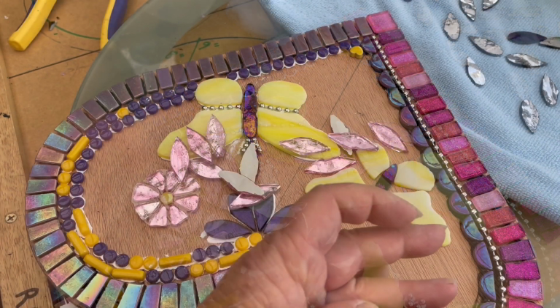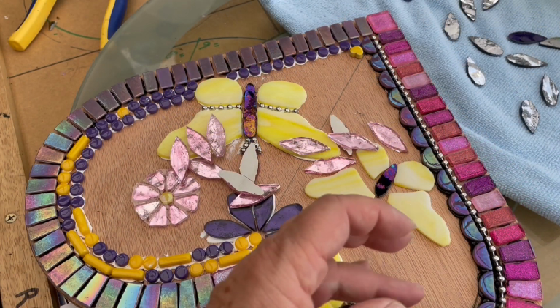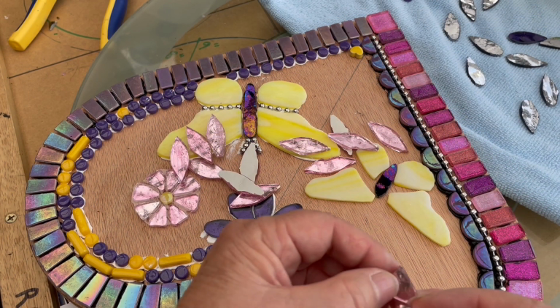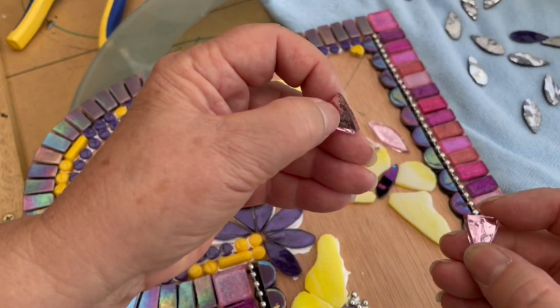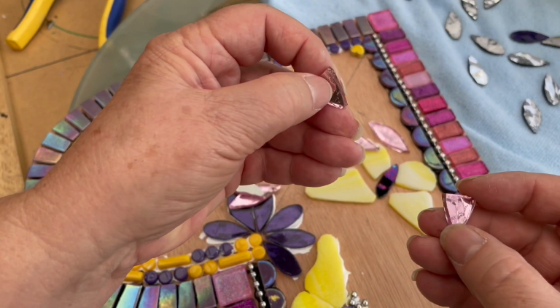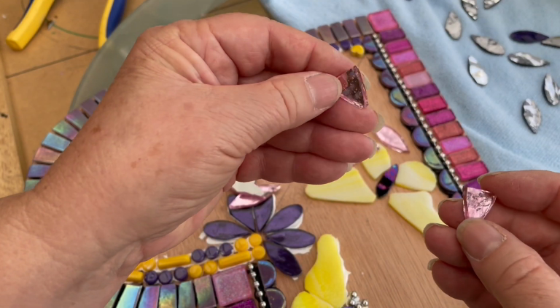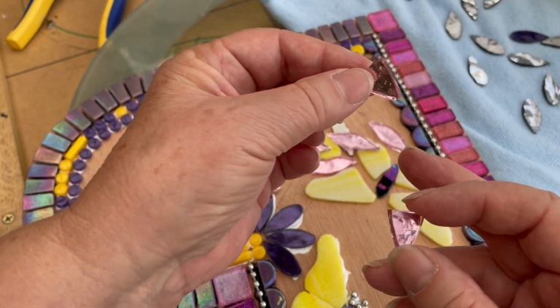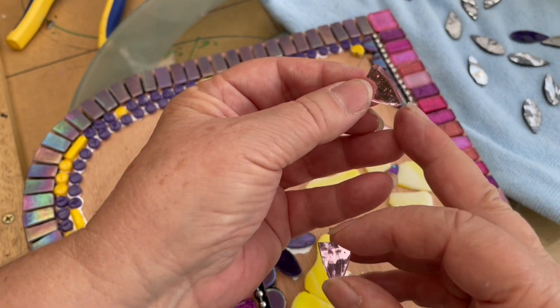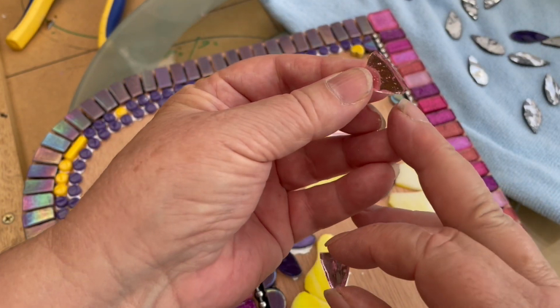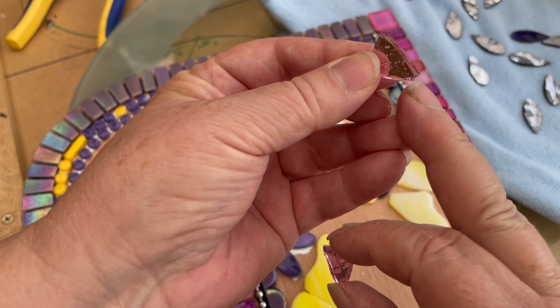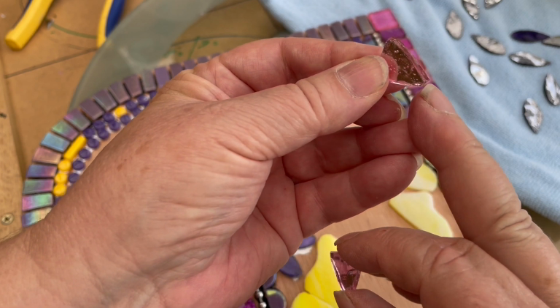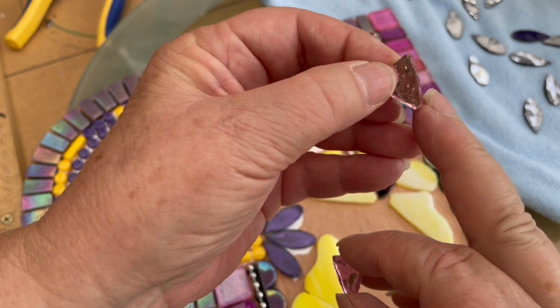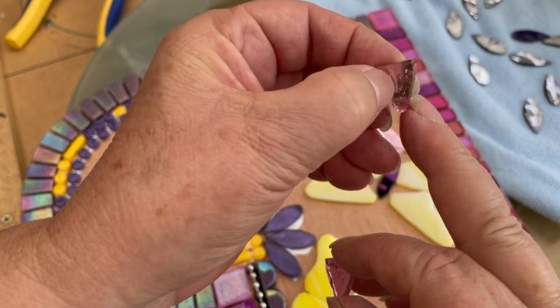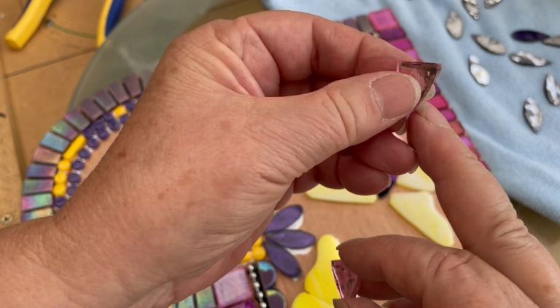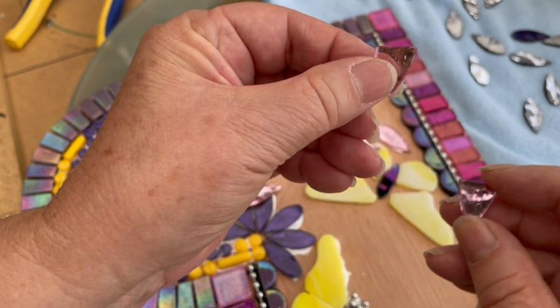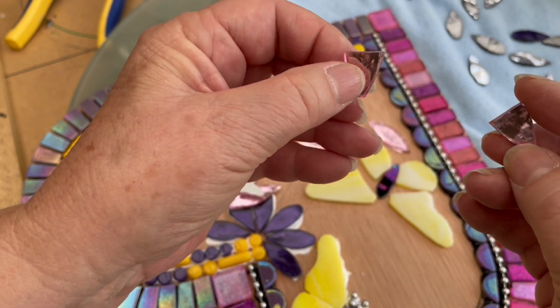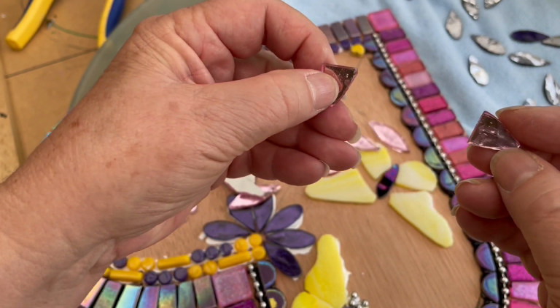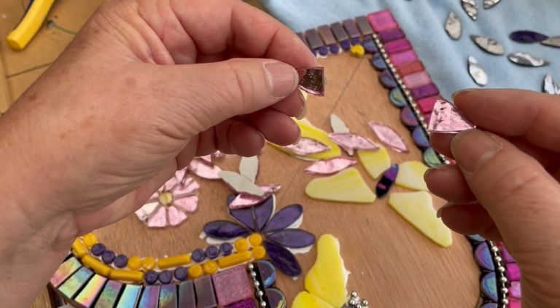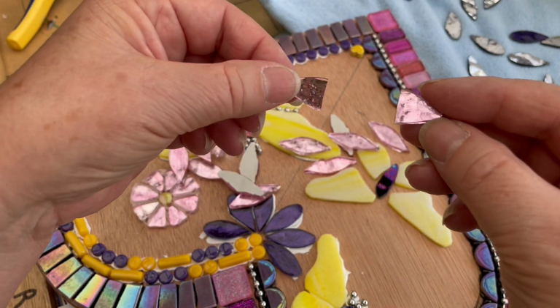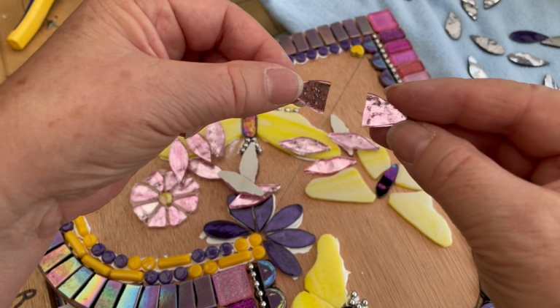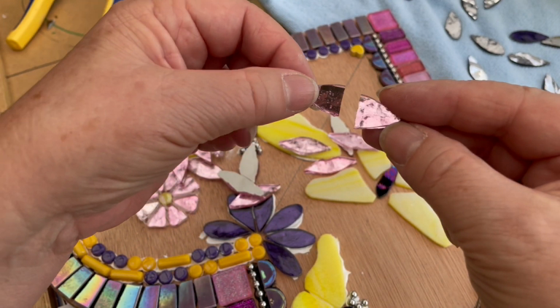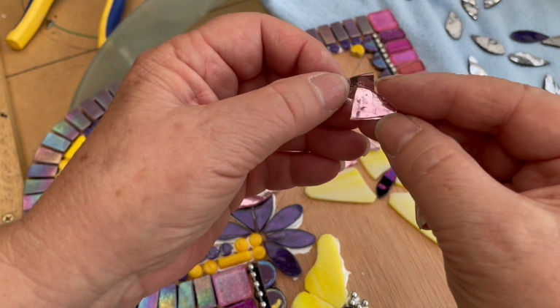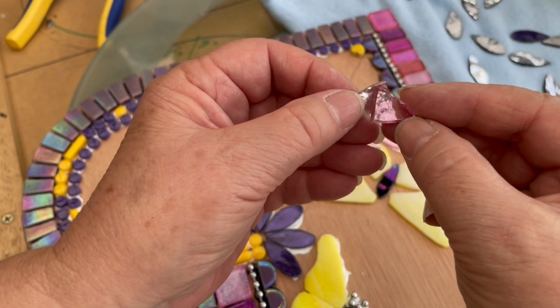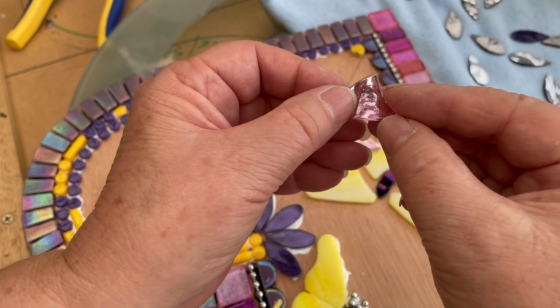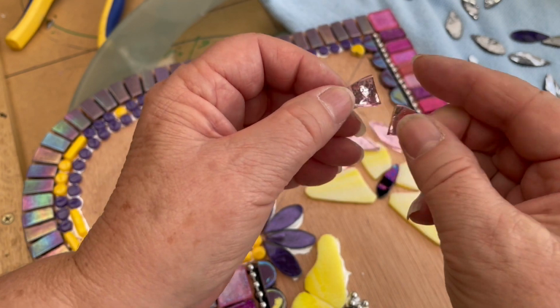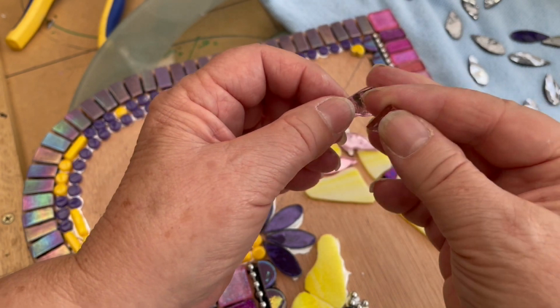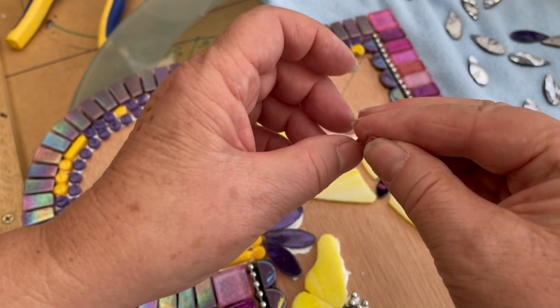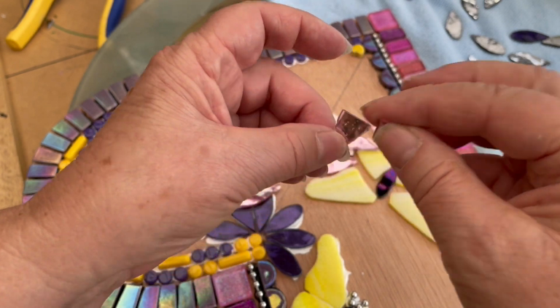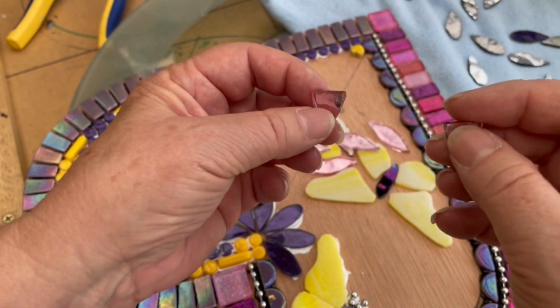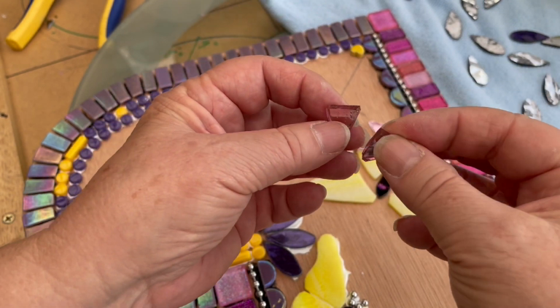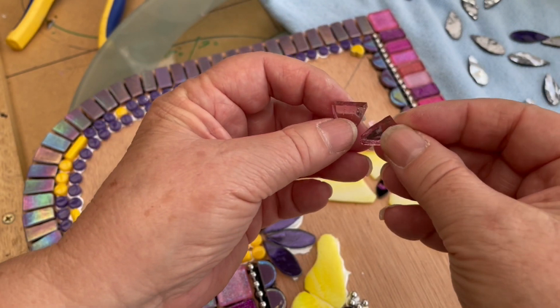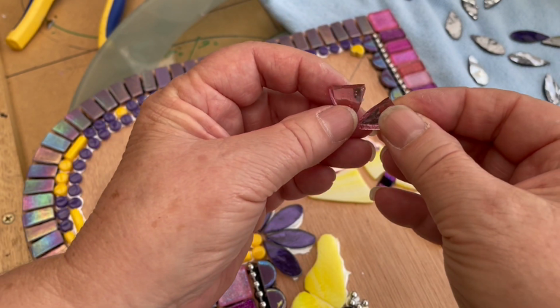Here we are — I've nipped off the bee's knee here and cut it in half, so you can see you already have, well almost have, the shape of those little petals.